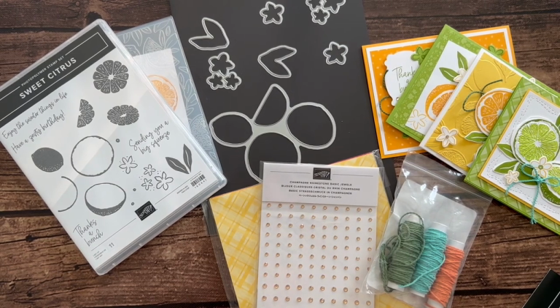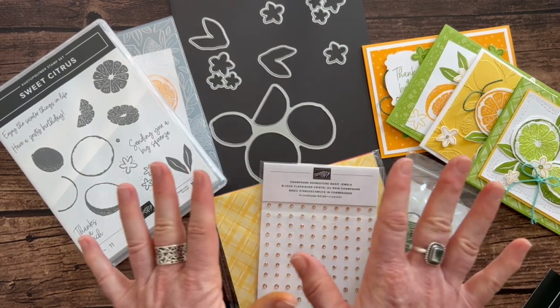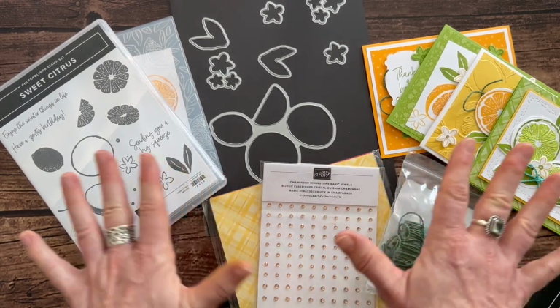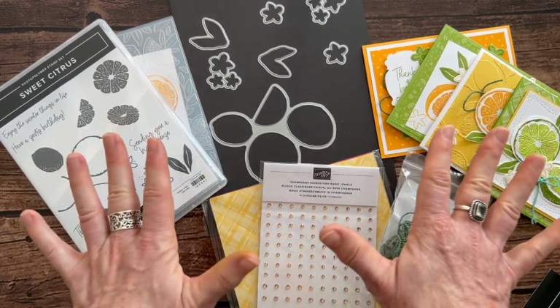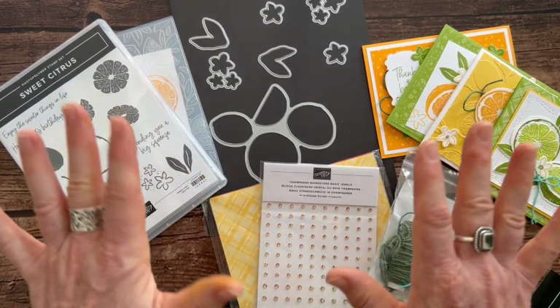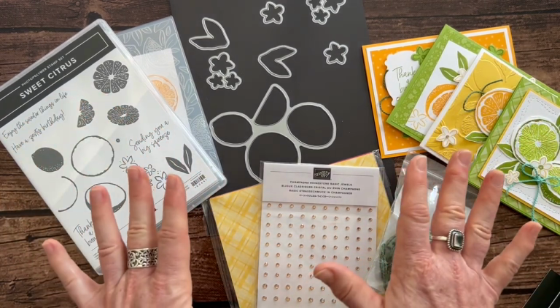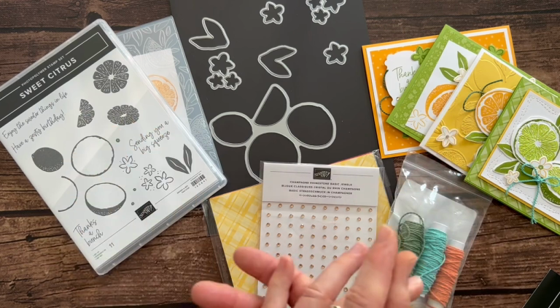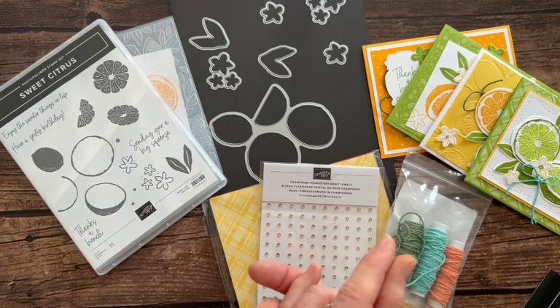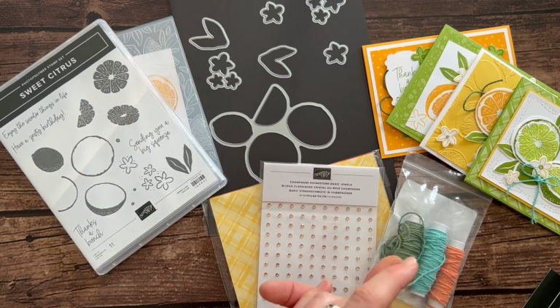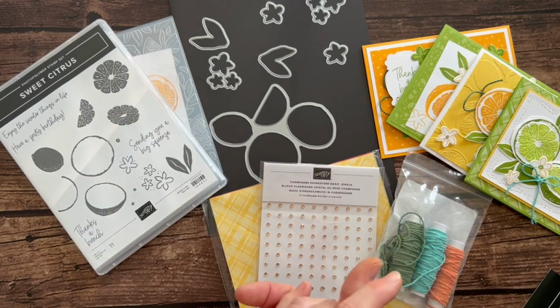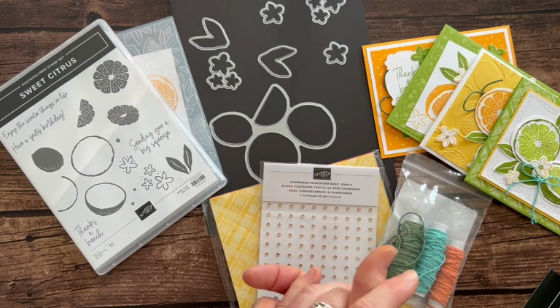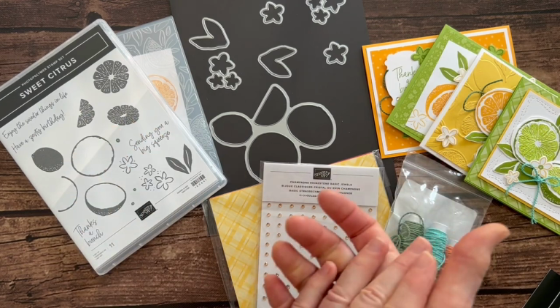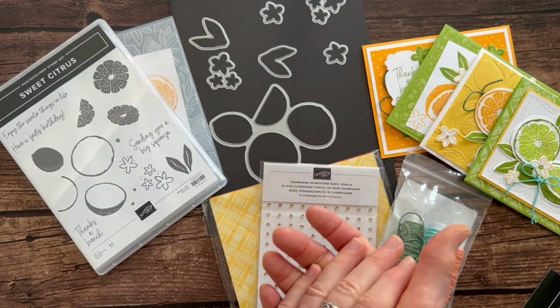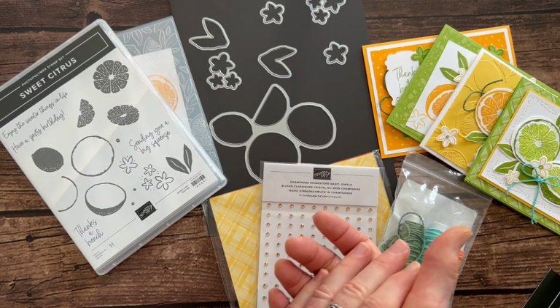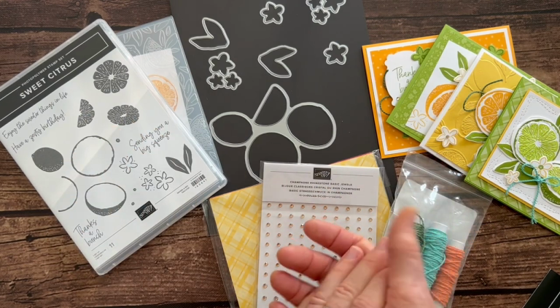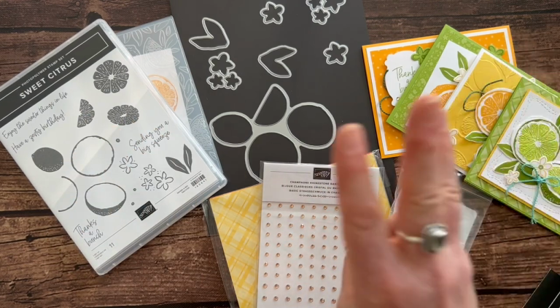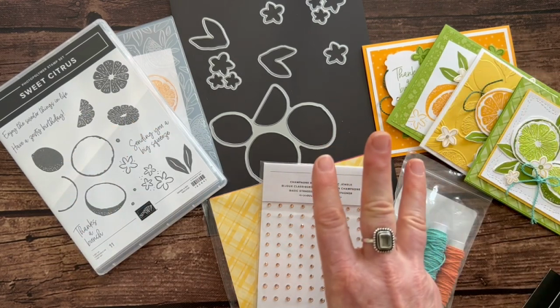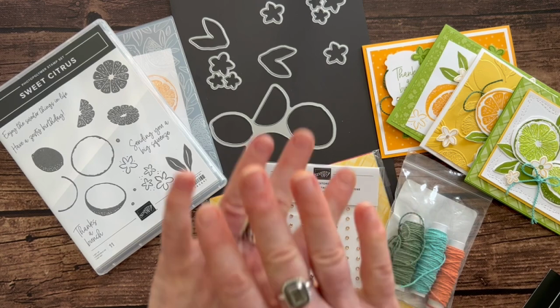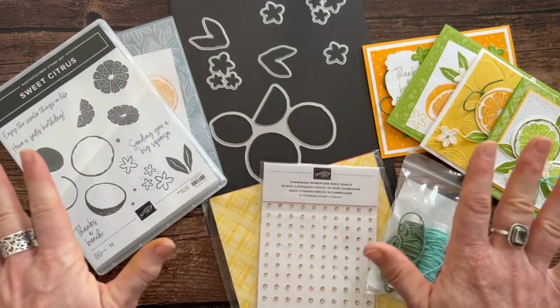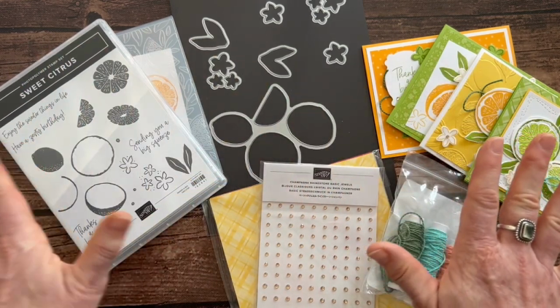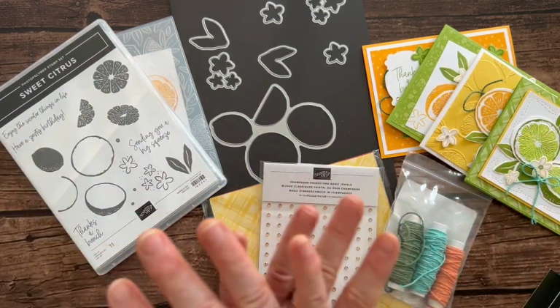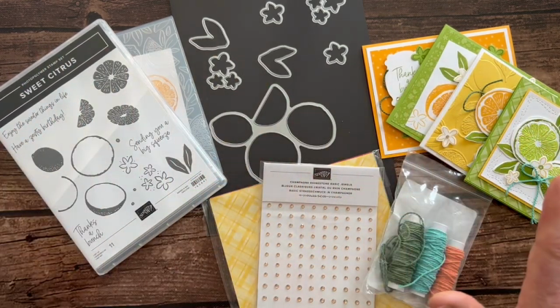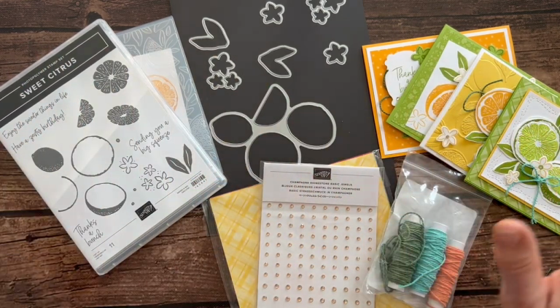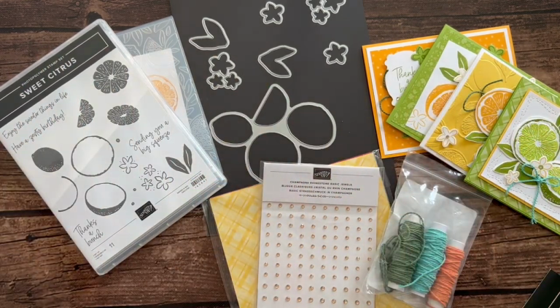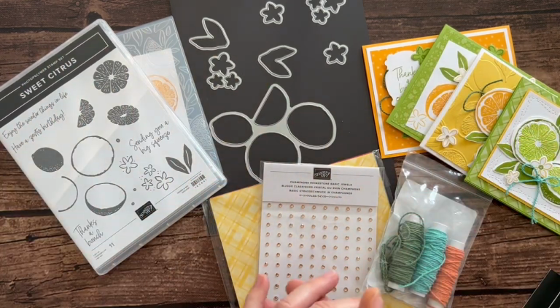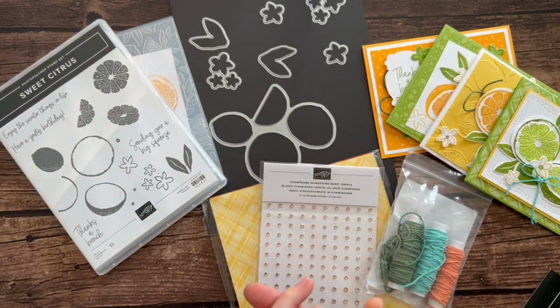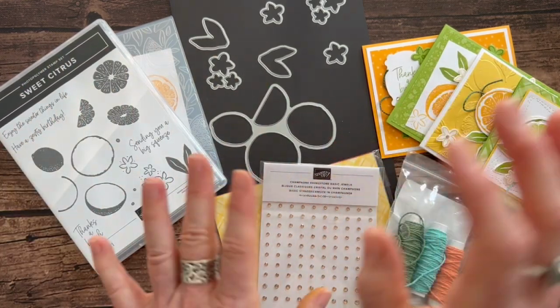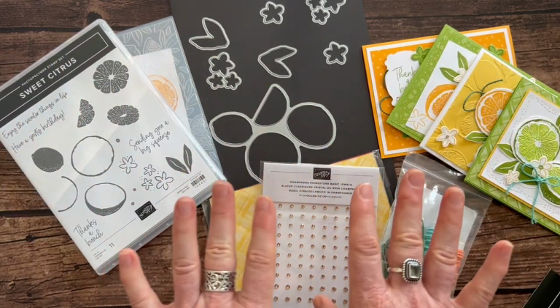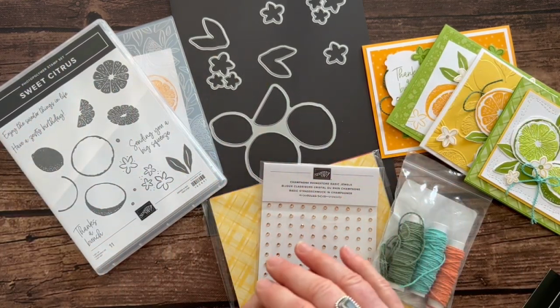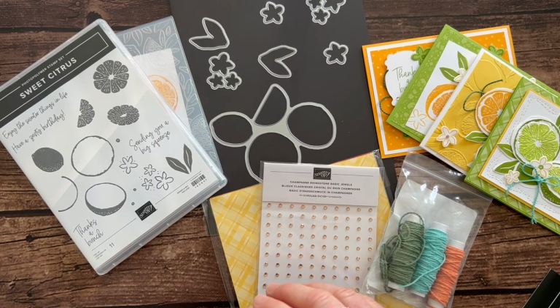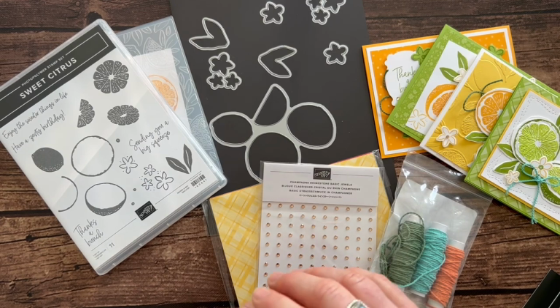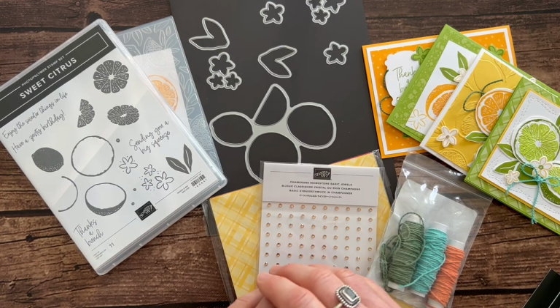Those kits ship via priority mail — shipping is an additional $10. Option number three is just the PDF tutorial if you want to do everything on your own and just want to know how to do it. Option number three PDF tutorial is $15.